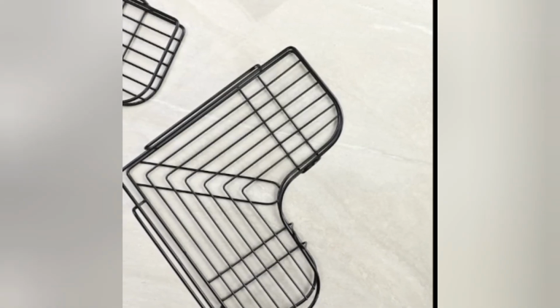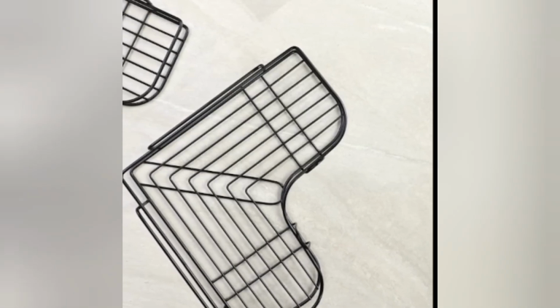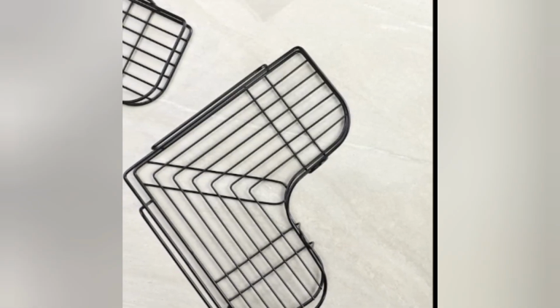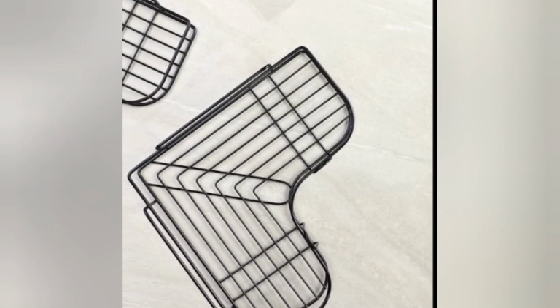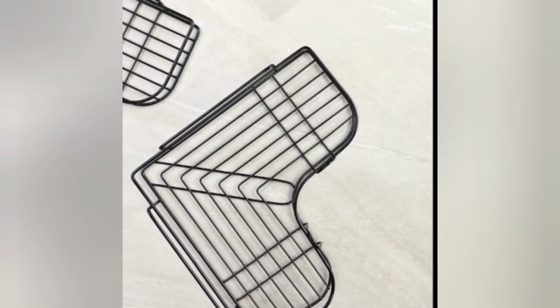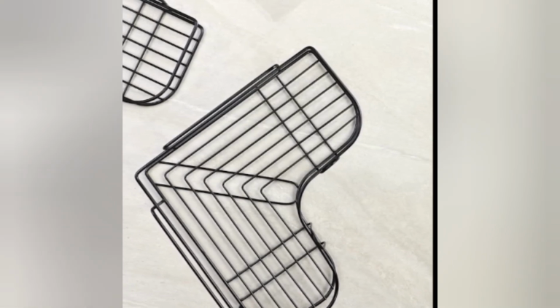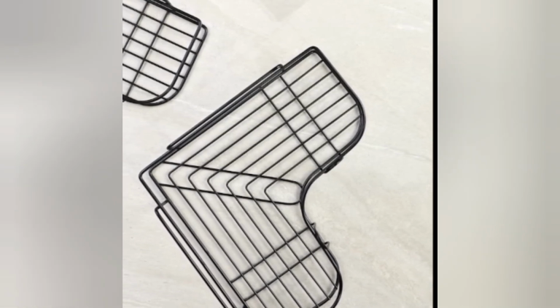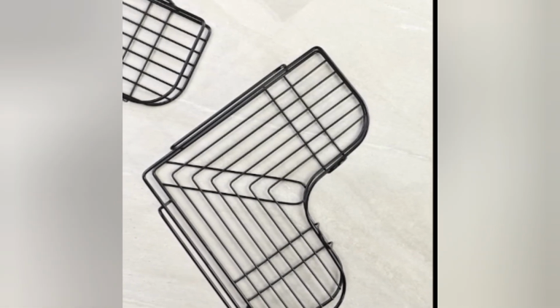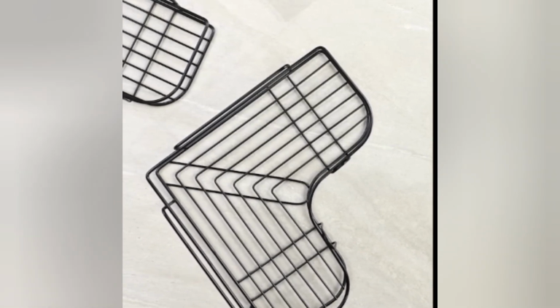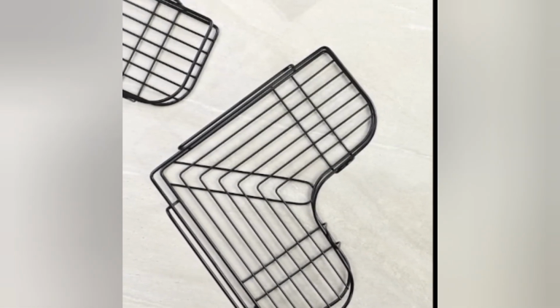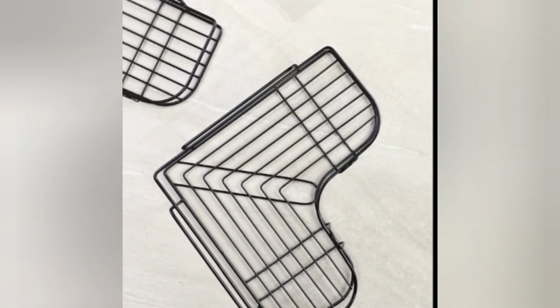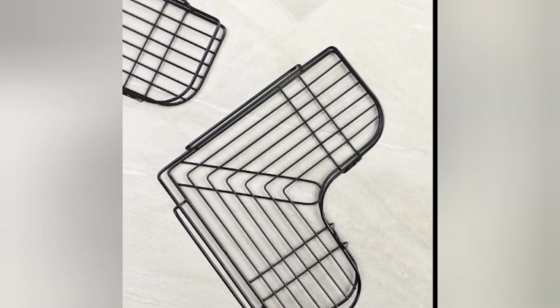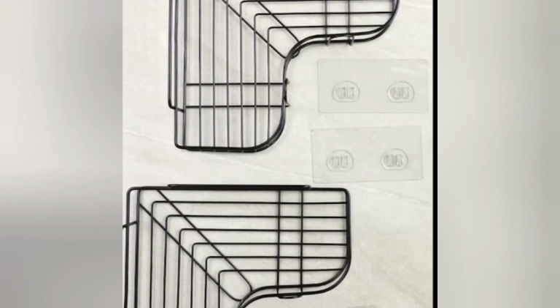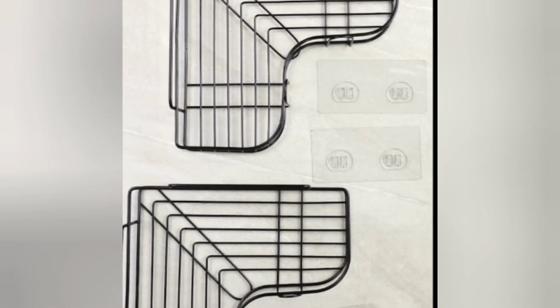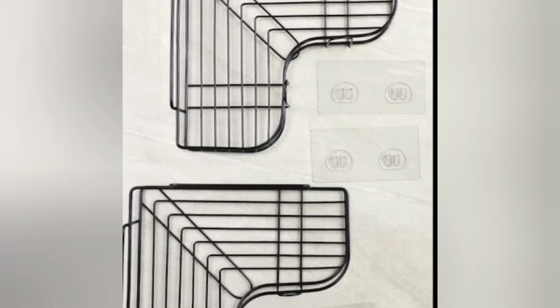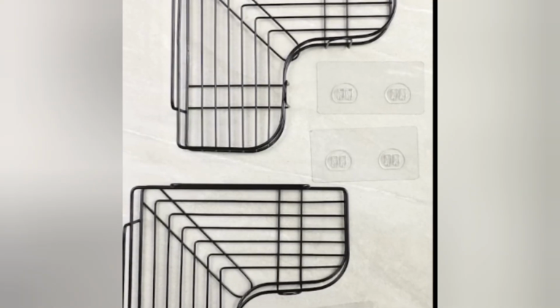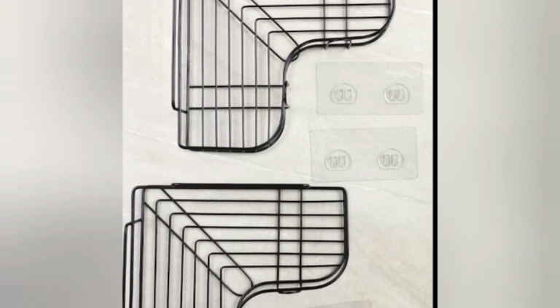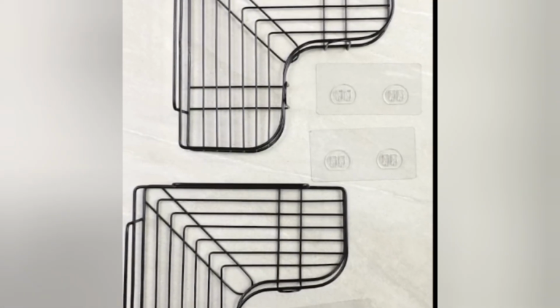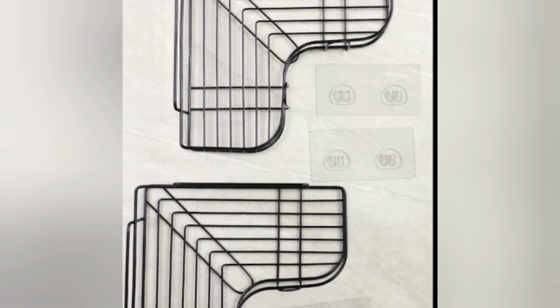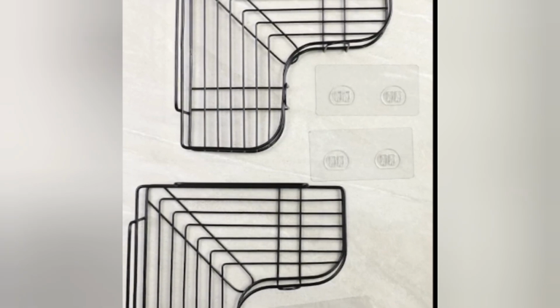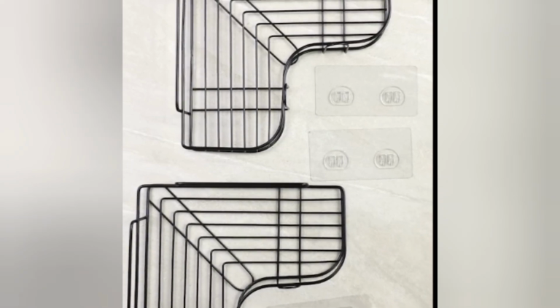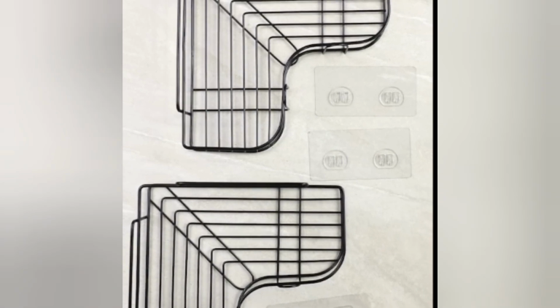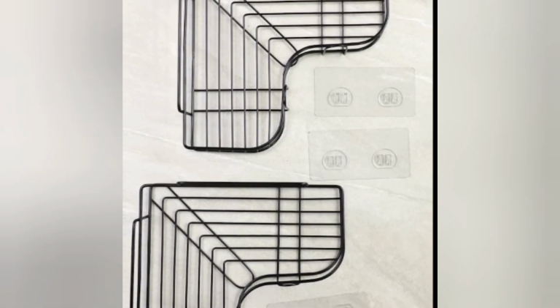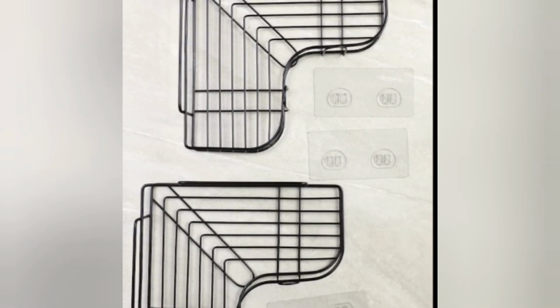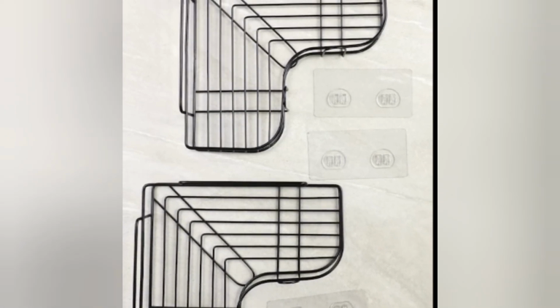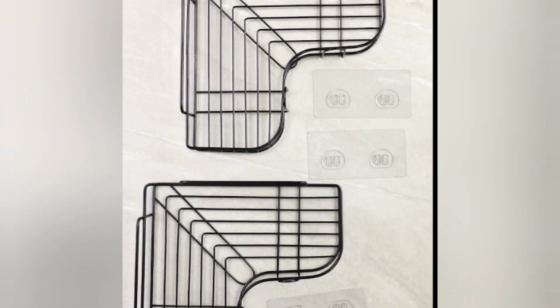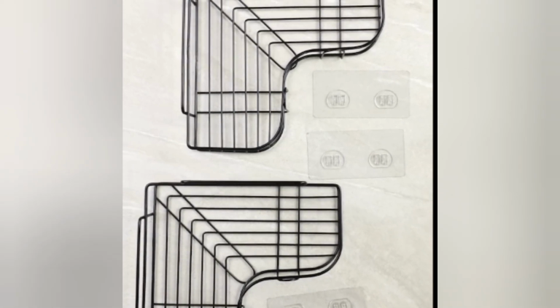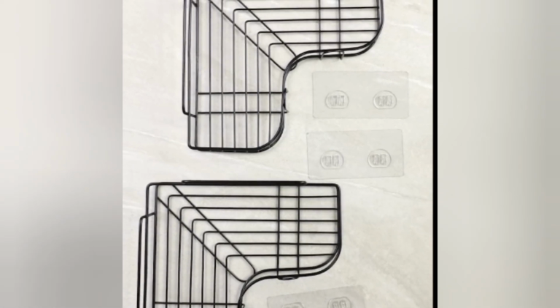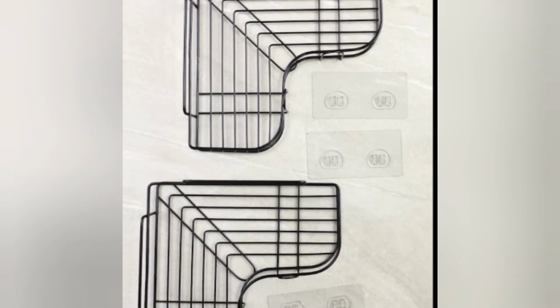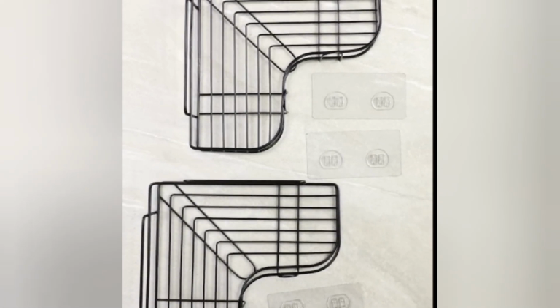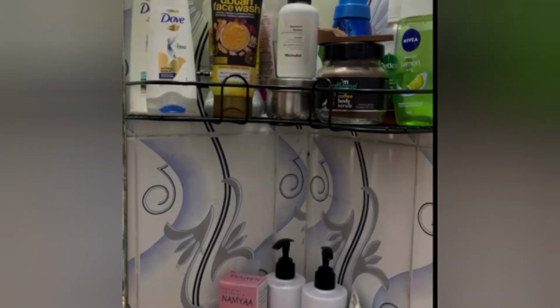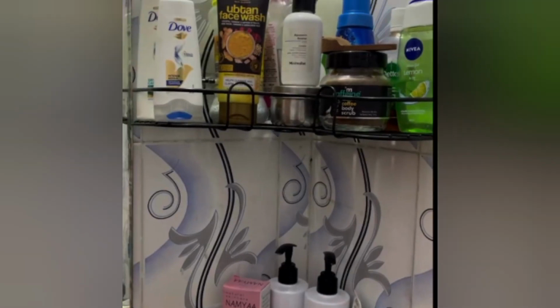These bathroom shelves are designed for organizing your ideal corner spaces, ideal for storing your bath essentials like shampoo, body wash, cream, soap and more, with its curved W shape.